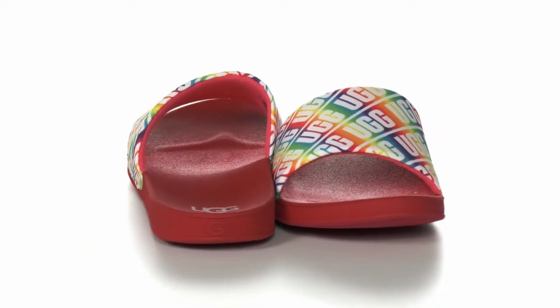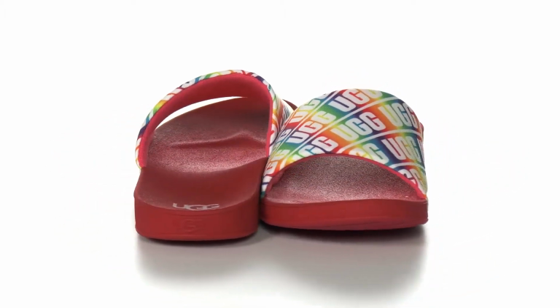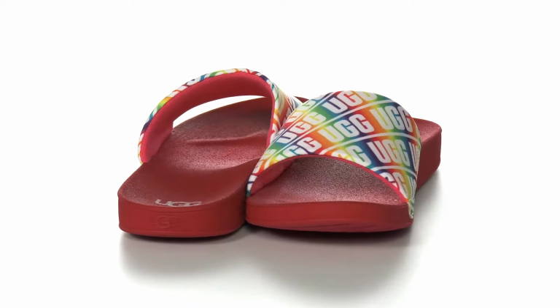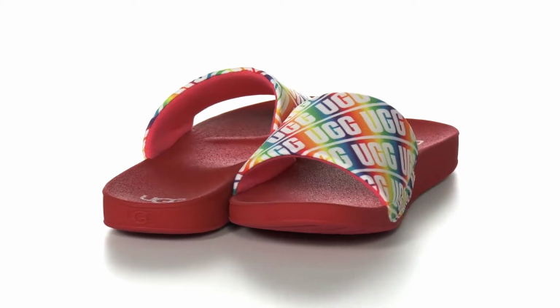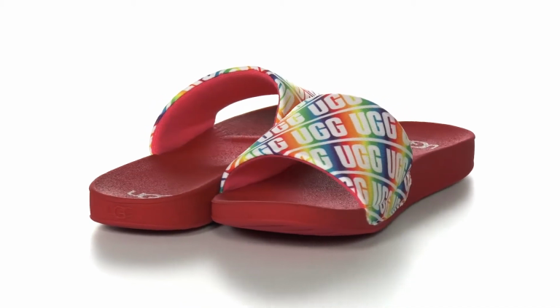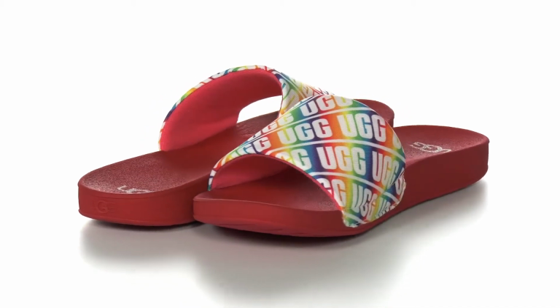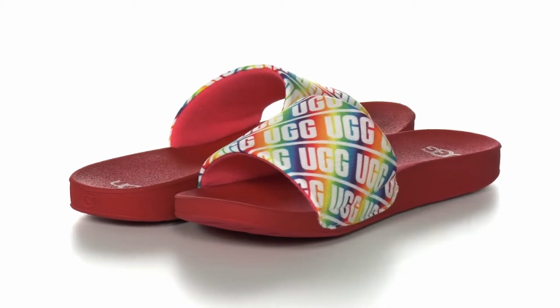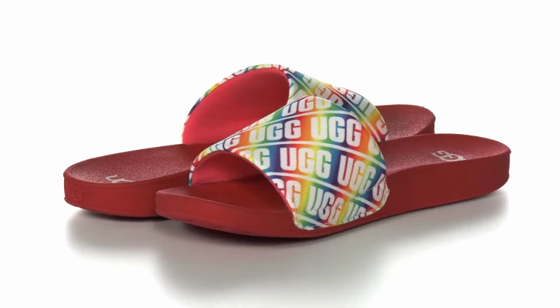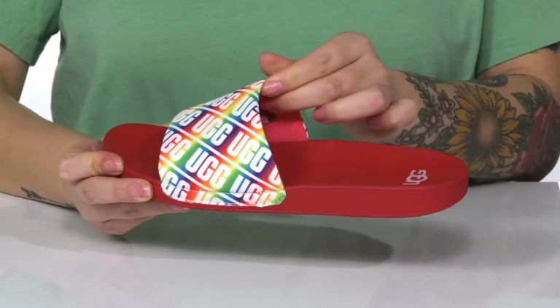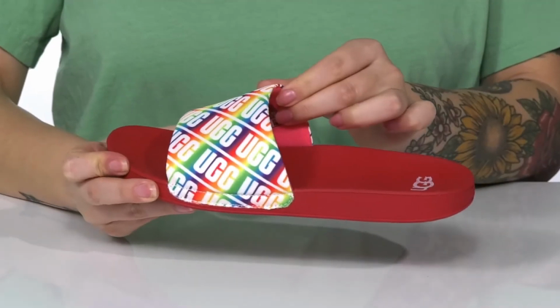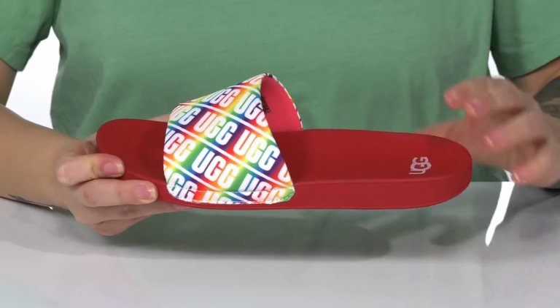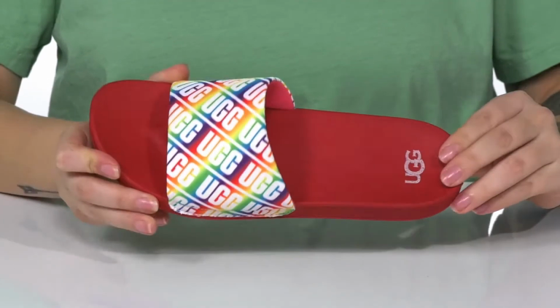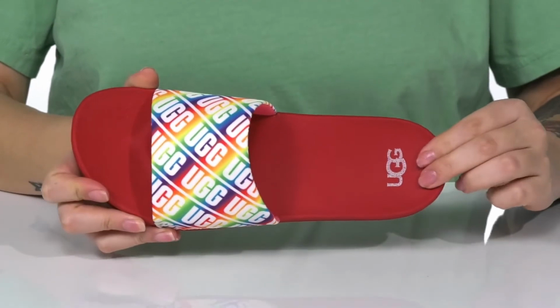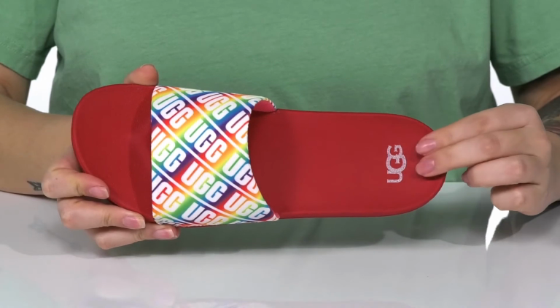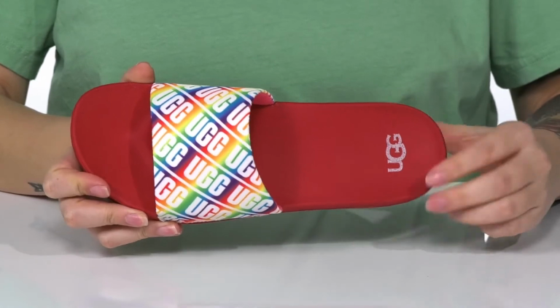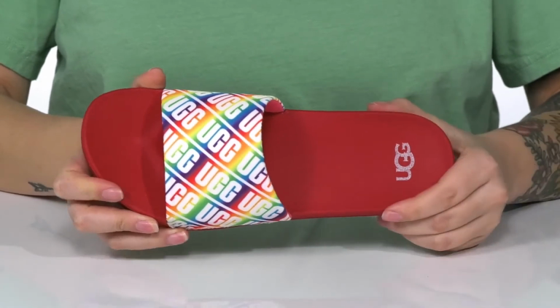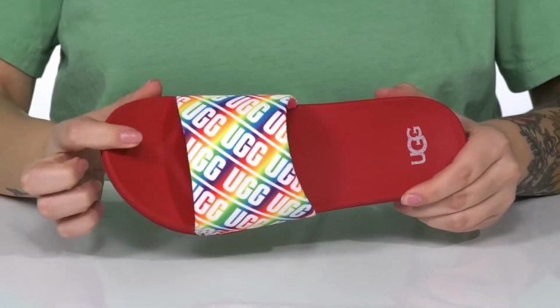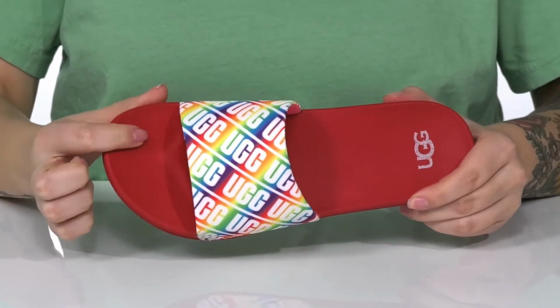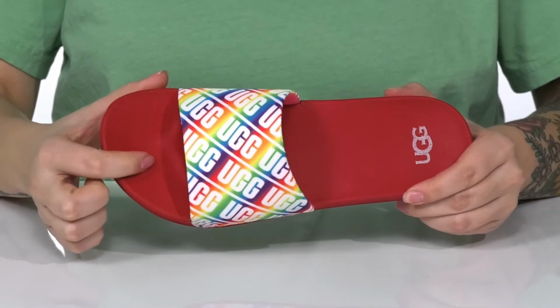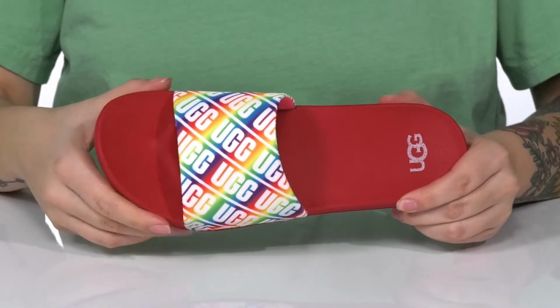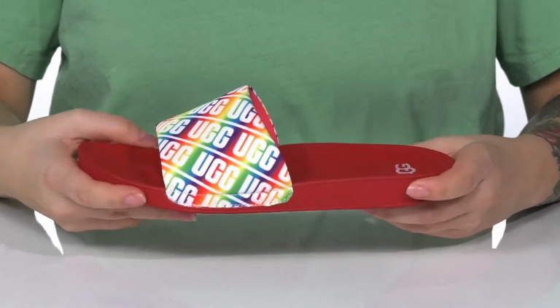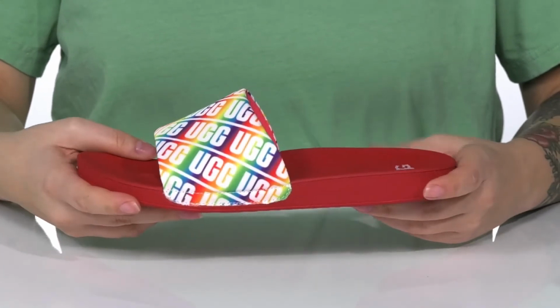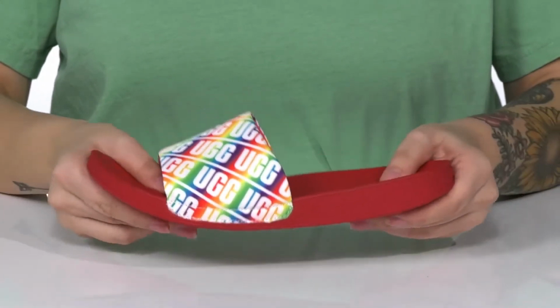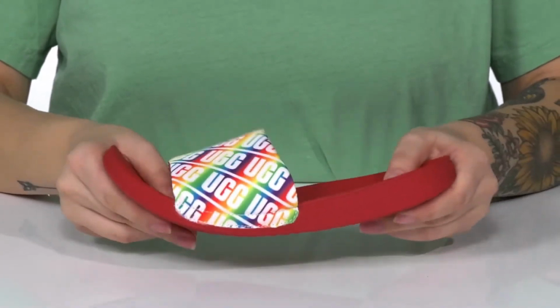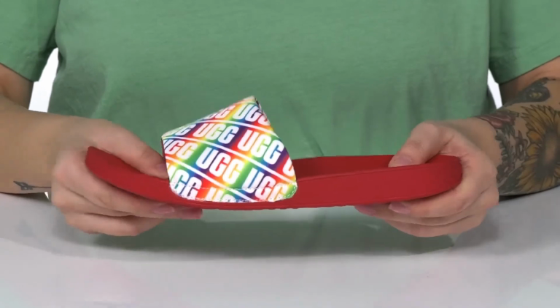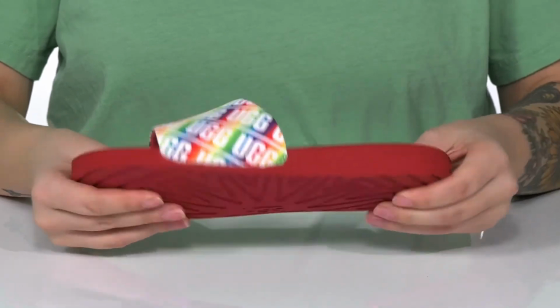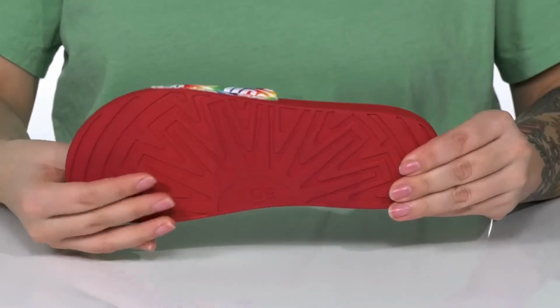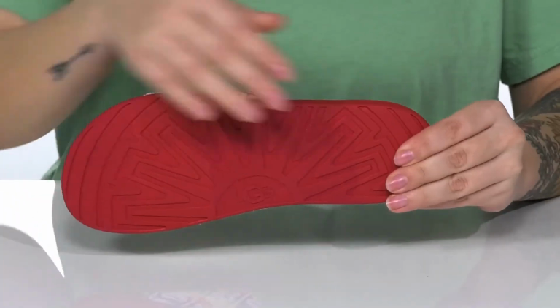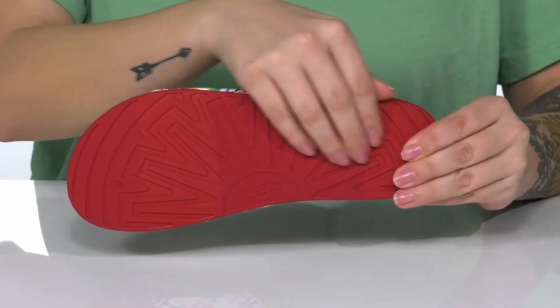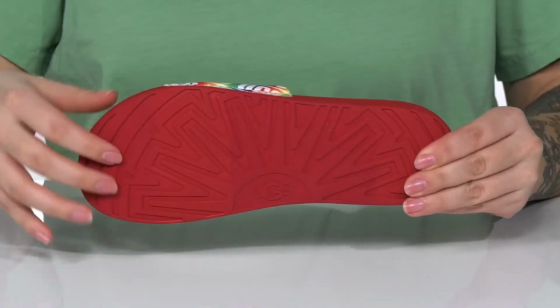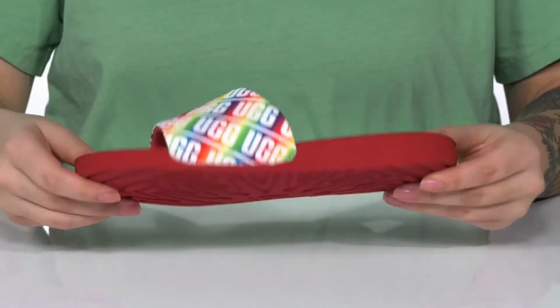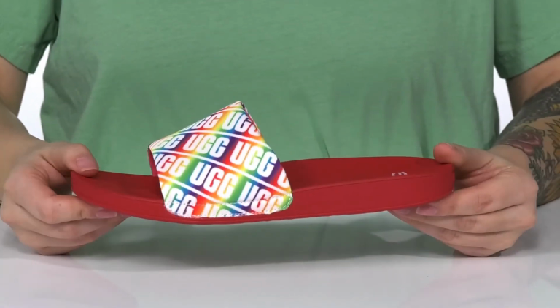This colorful slip-on style has a textile upper and a textile inner lining. On the footbed you are going to find that UGG logo, and it also has a raised toe bar. That midsole has flexibility for an easier stride, and underneath there is a lightly textured outsole for traction.